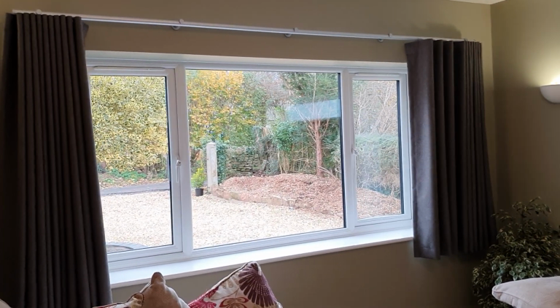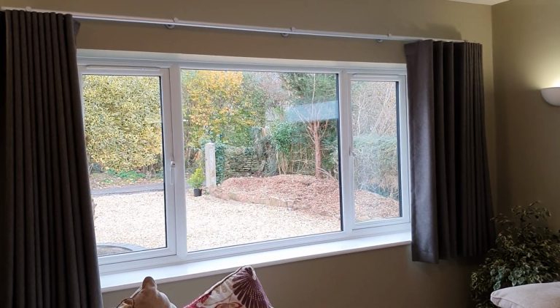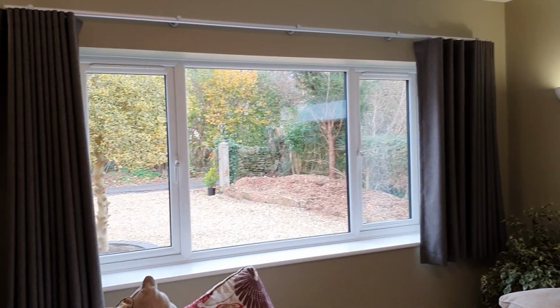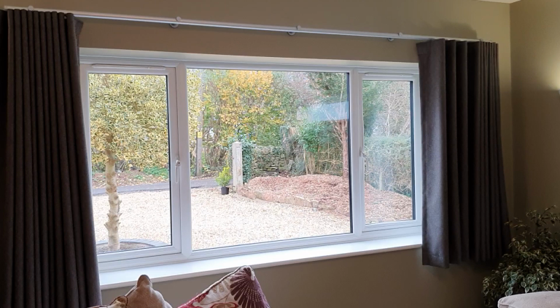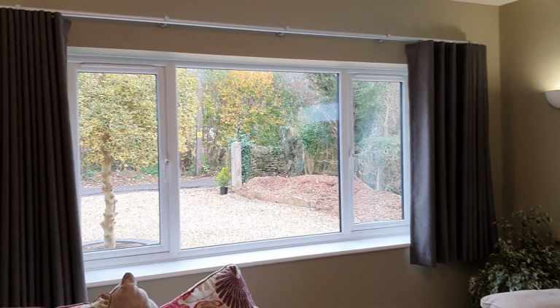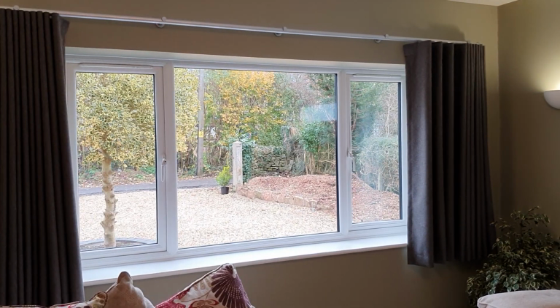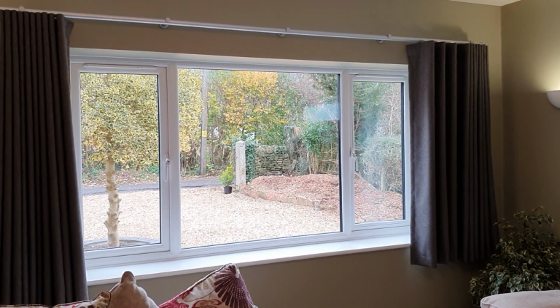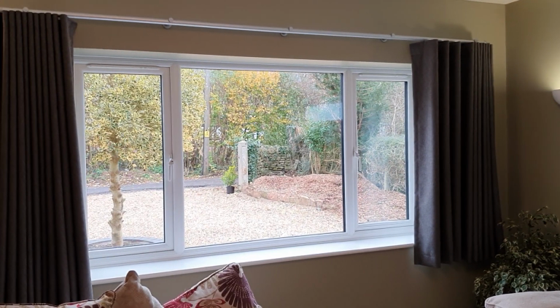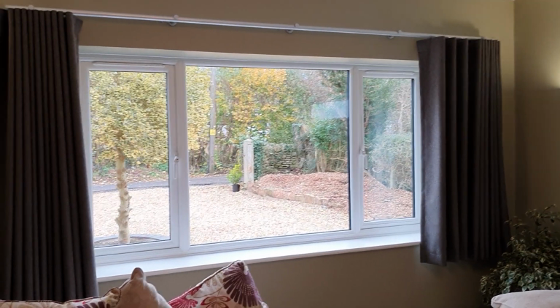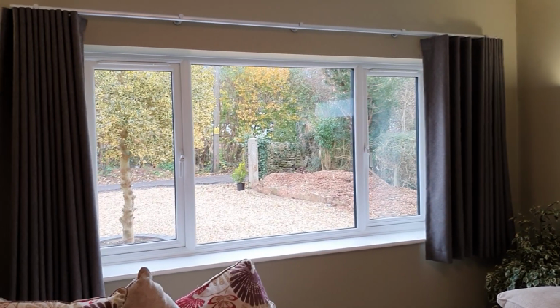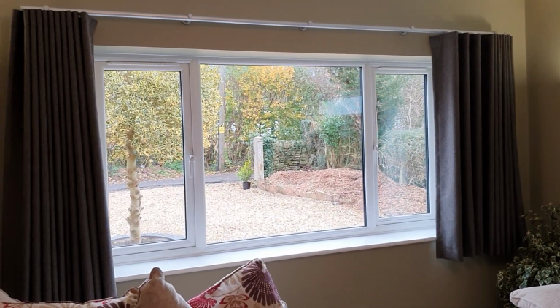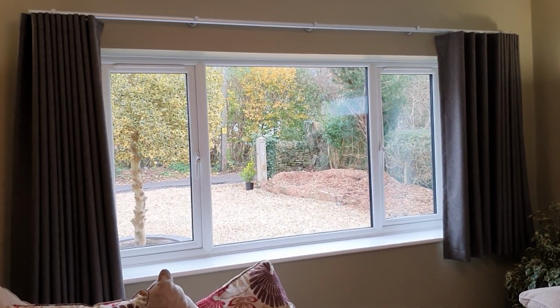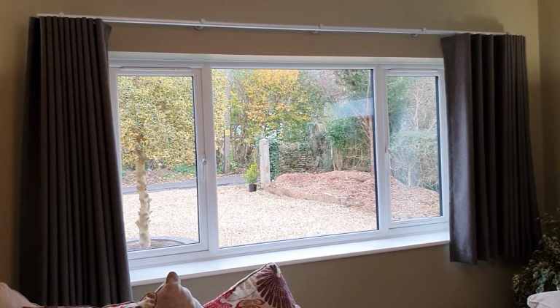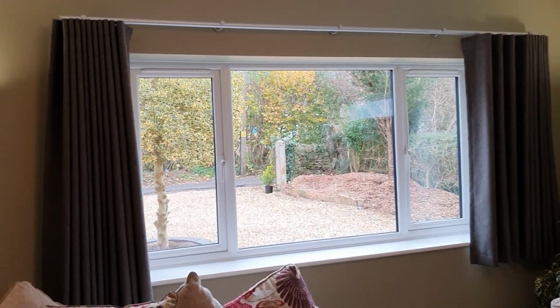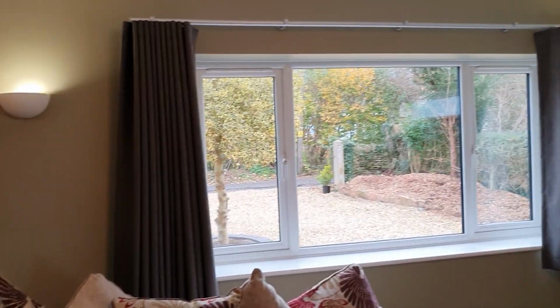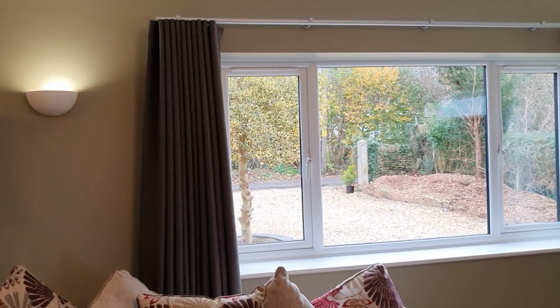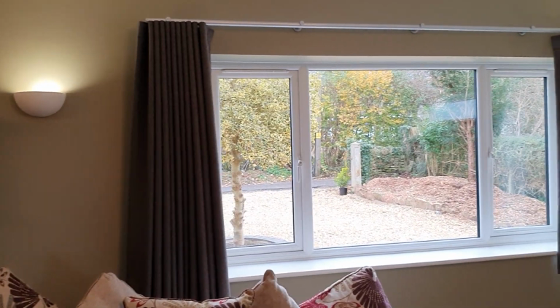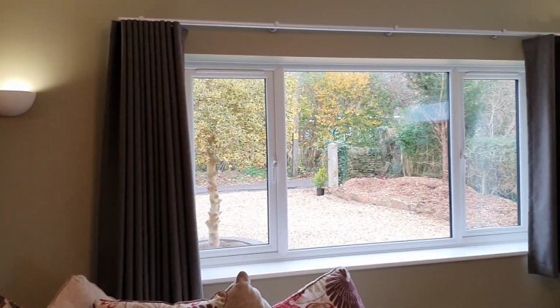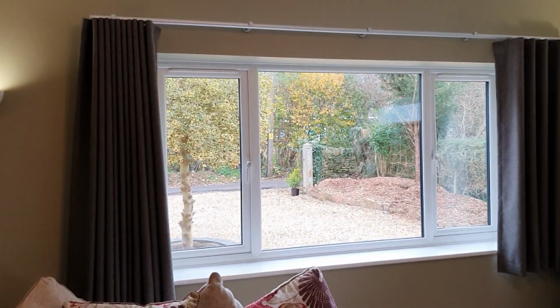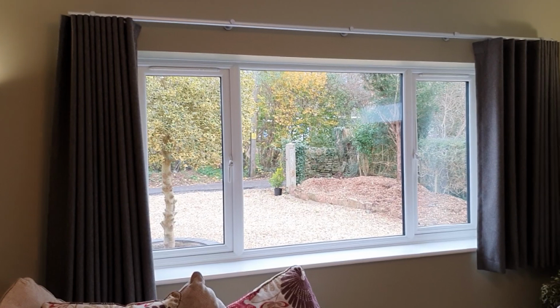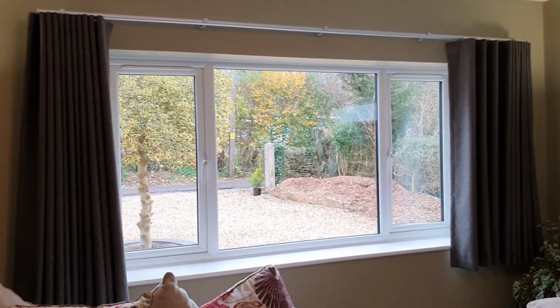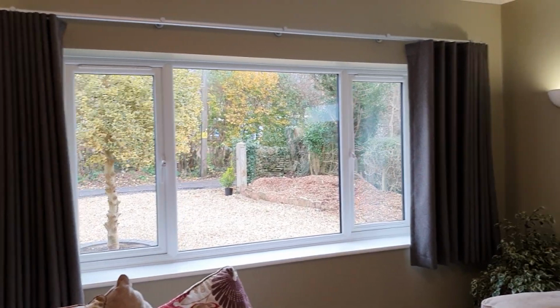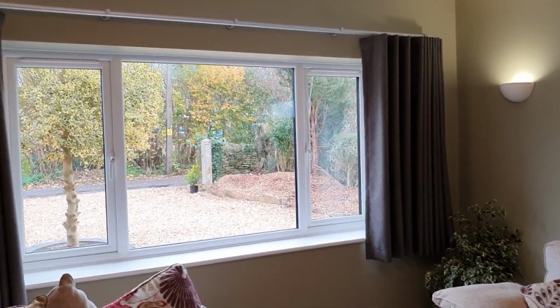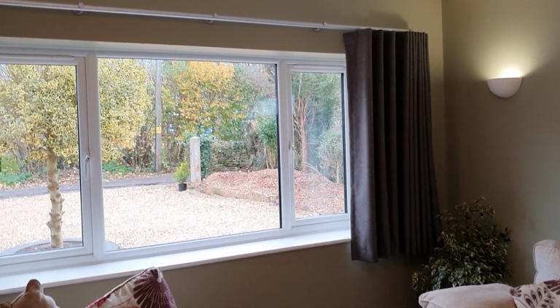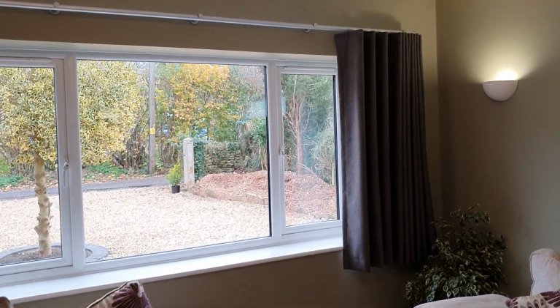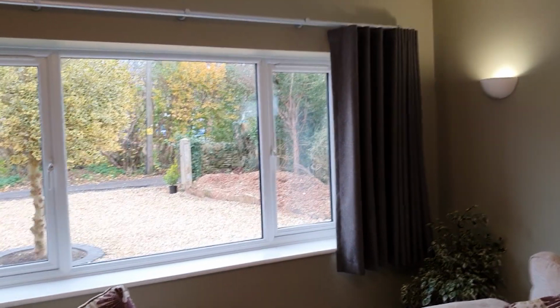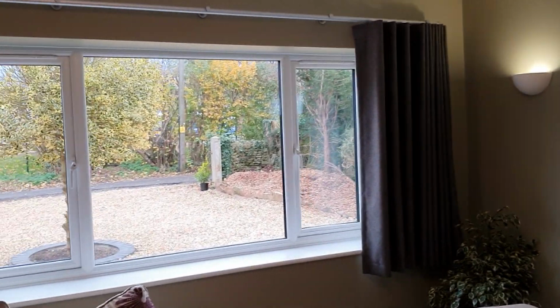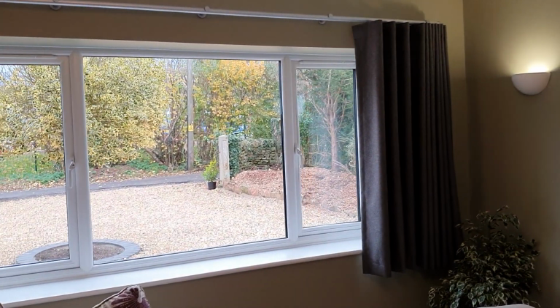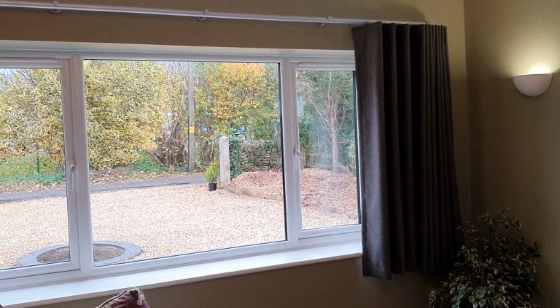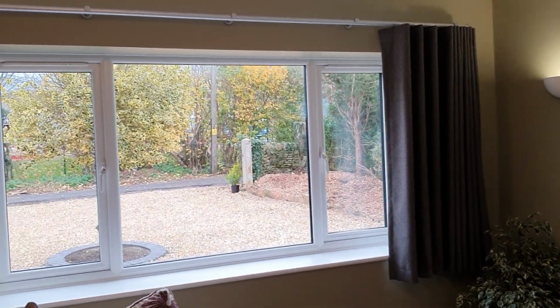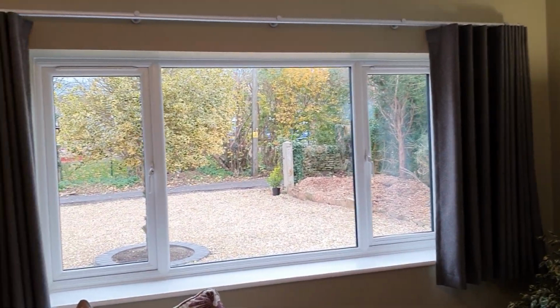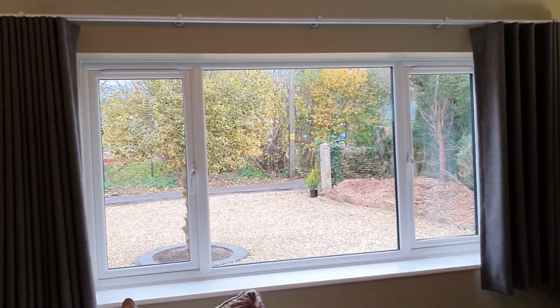On this example we've got the blackout unlined curtains on a wave heading and as you can see they're draping absolutely beautifully. The pleats are set well and everything looks great.